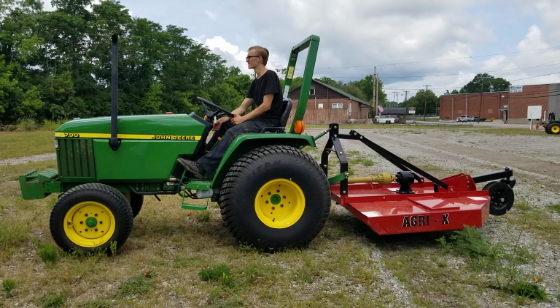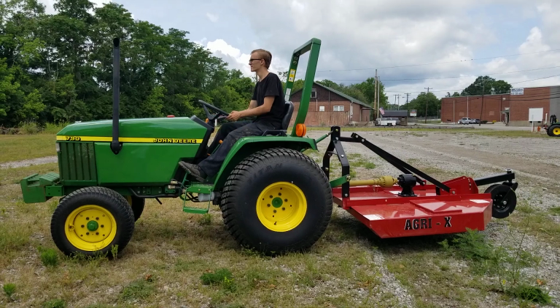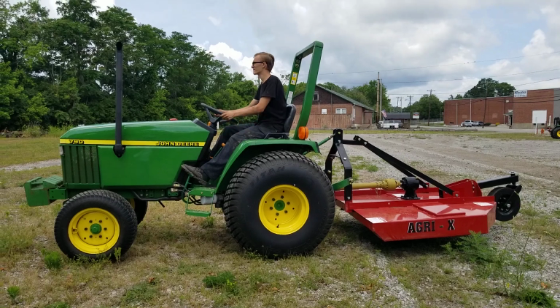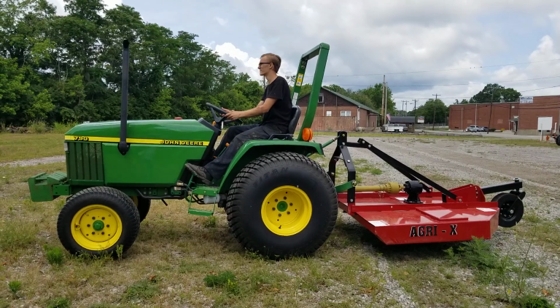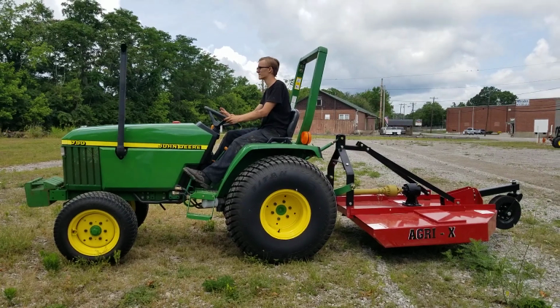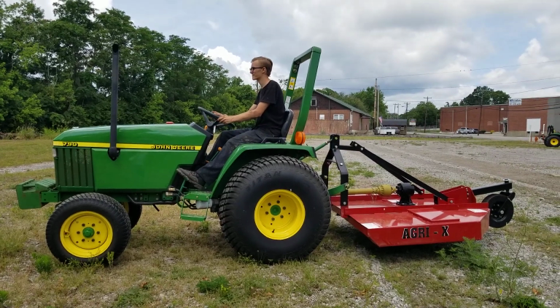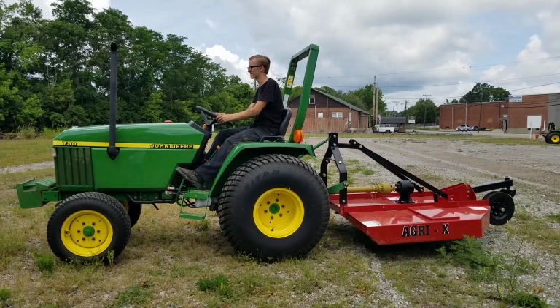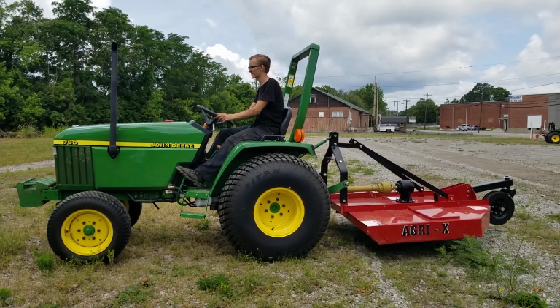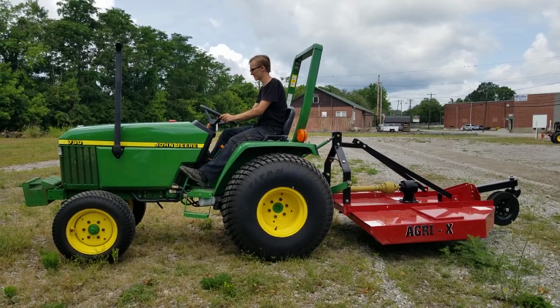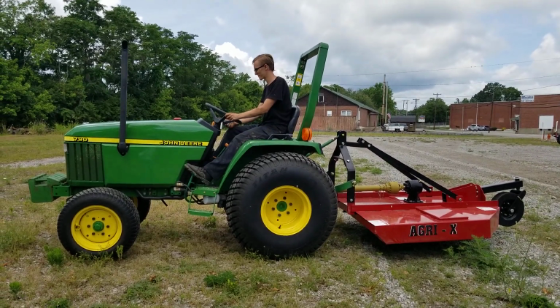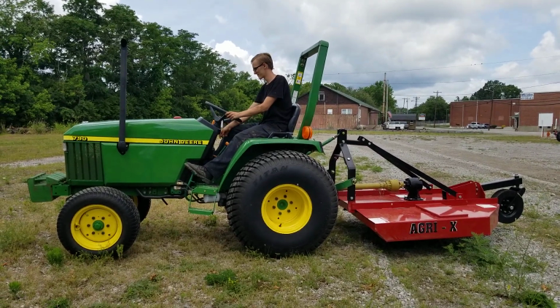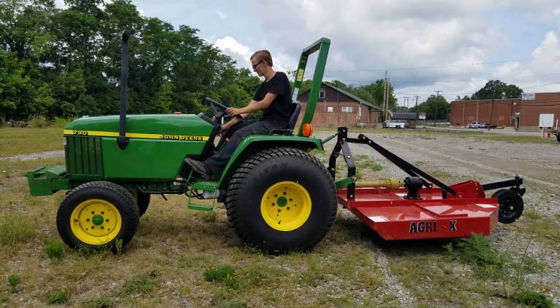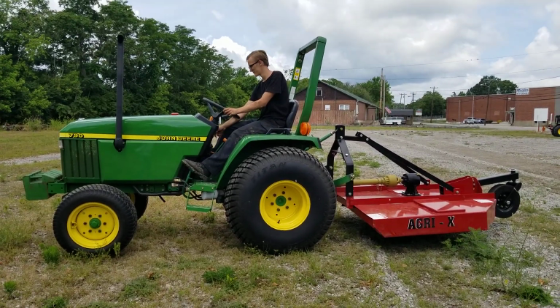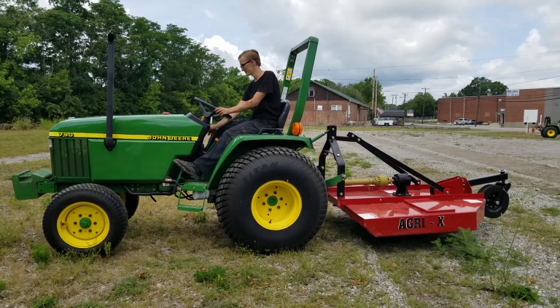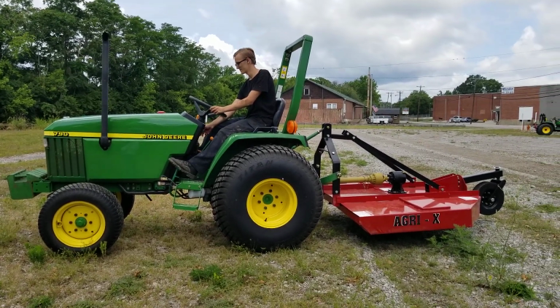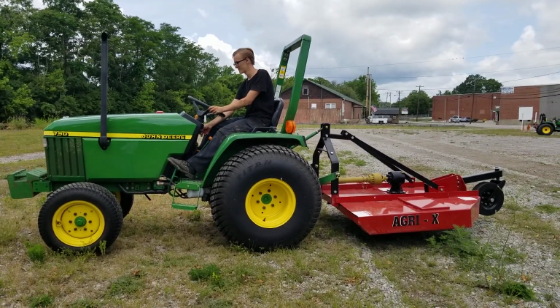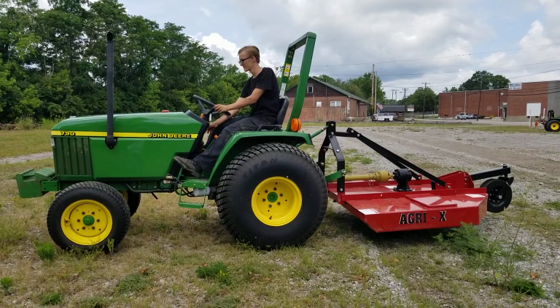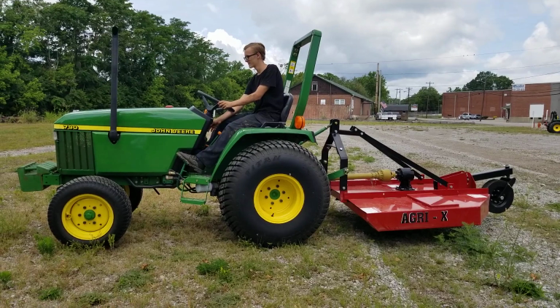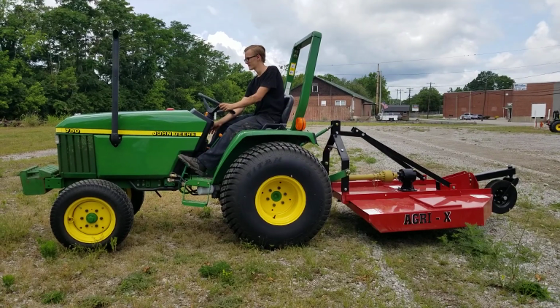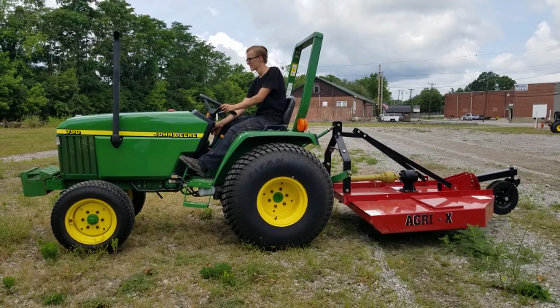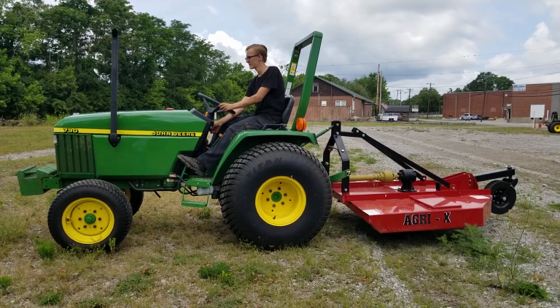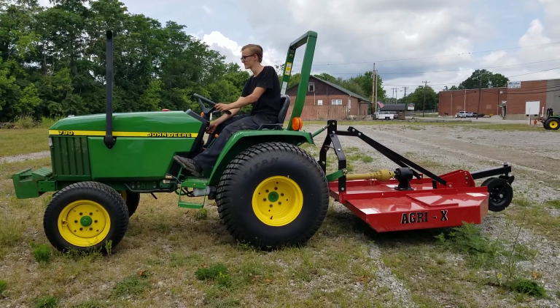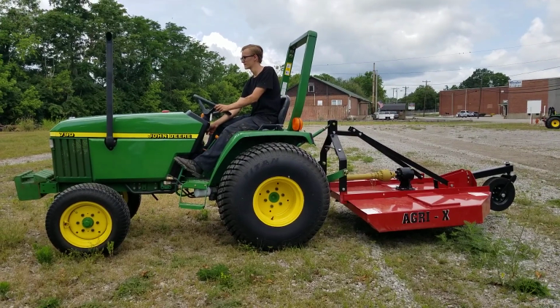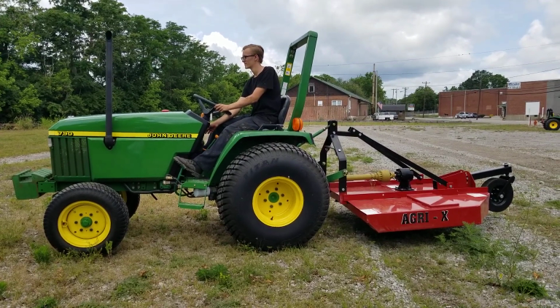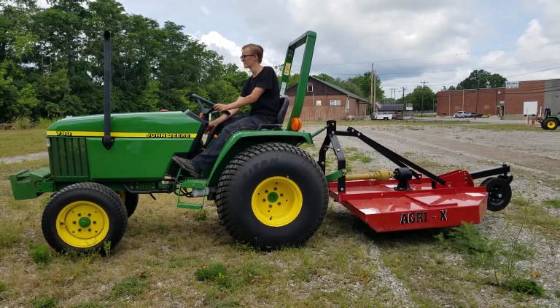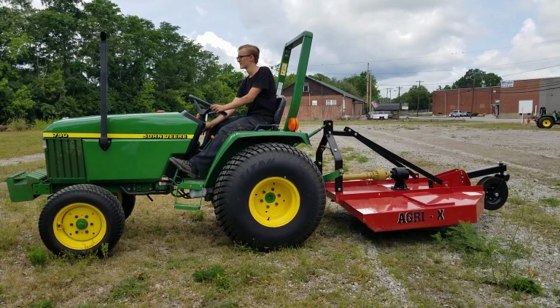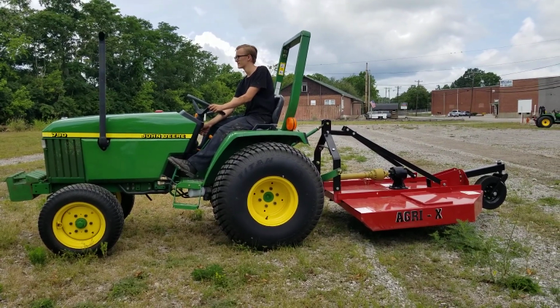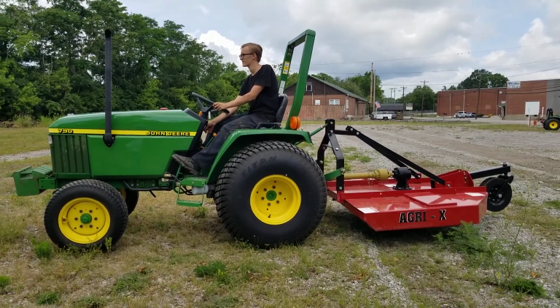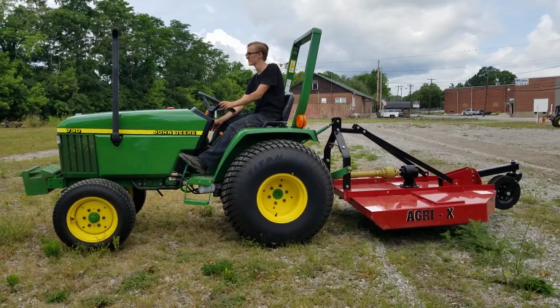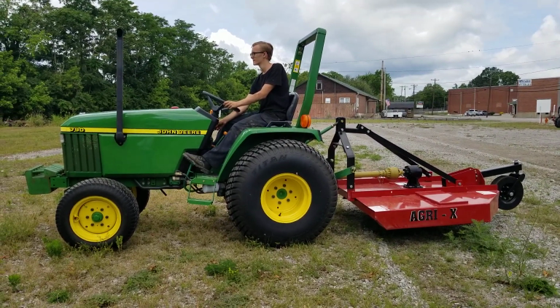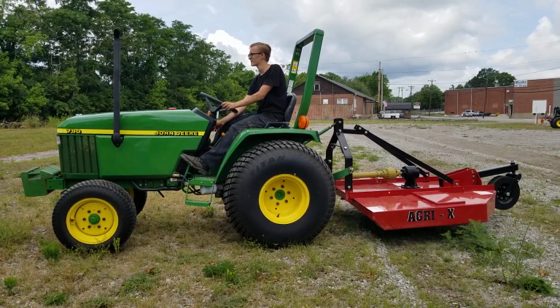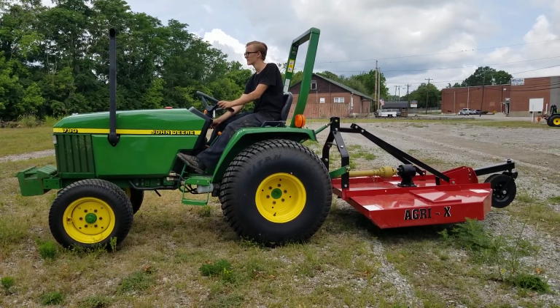We've got a John Deere 790. We've got optional front weights available for purchase. We also have a five-foot Agra X cutter hooked on the back, also available for purchase.